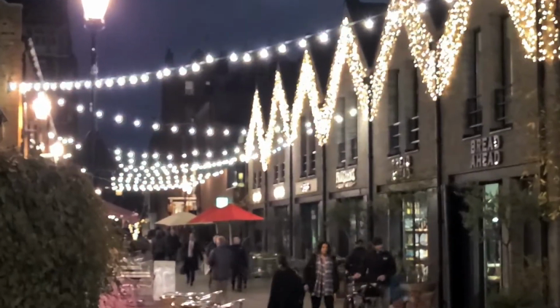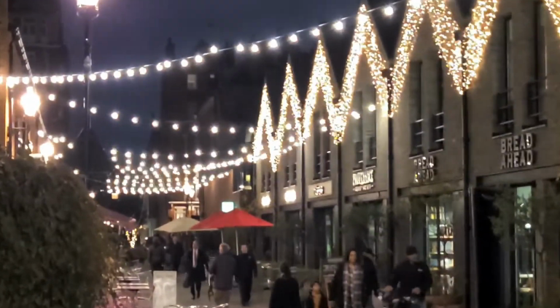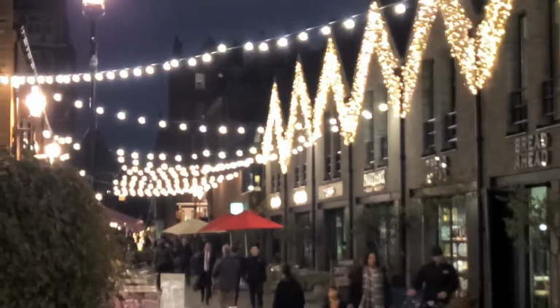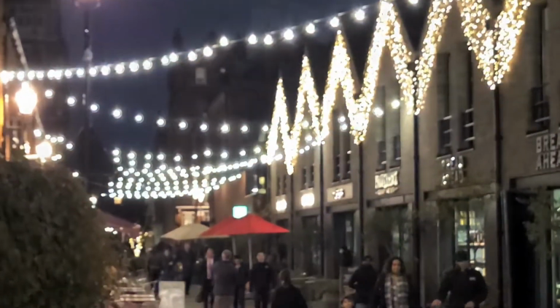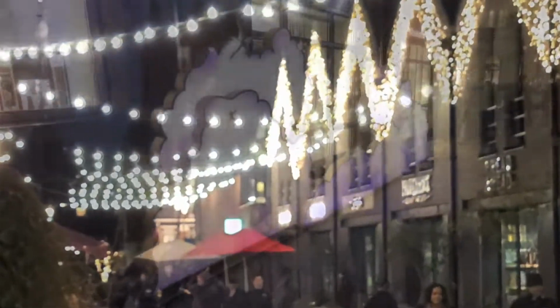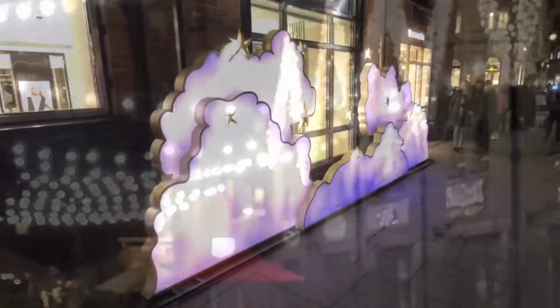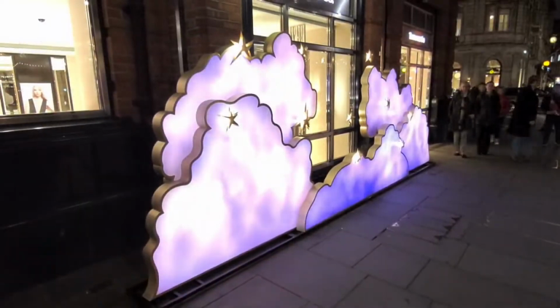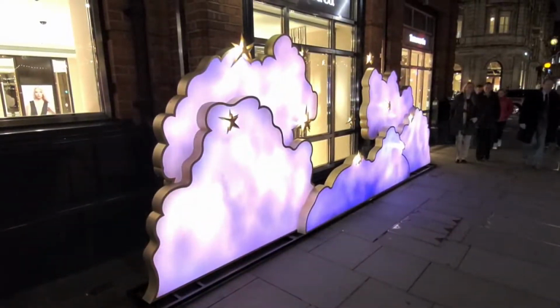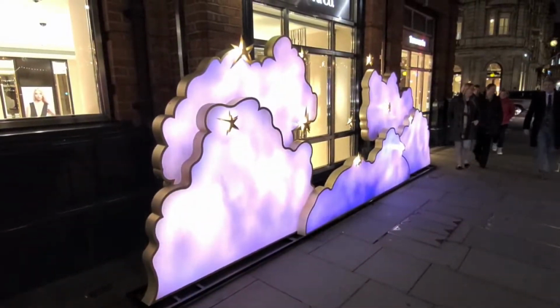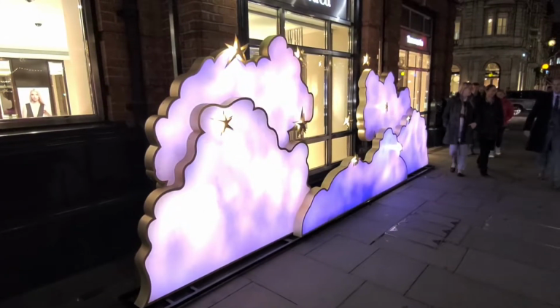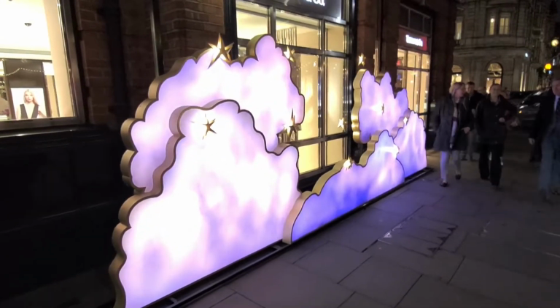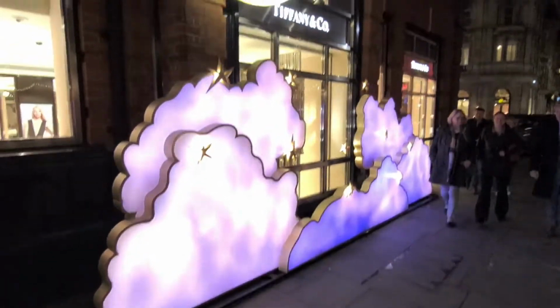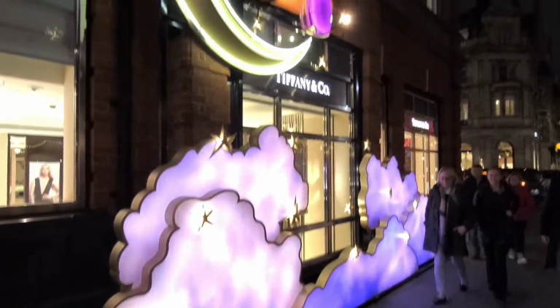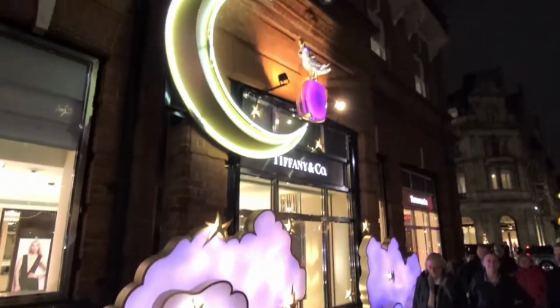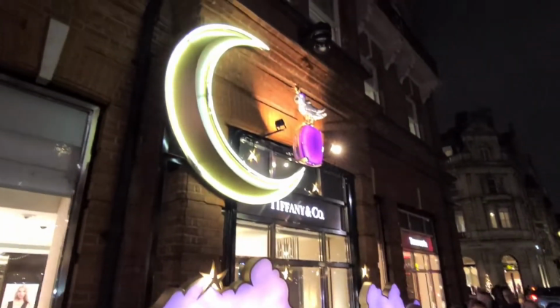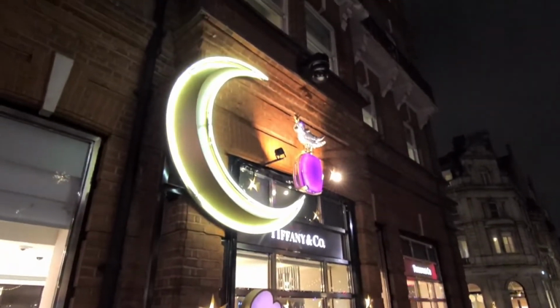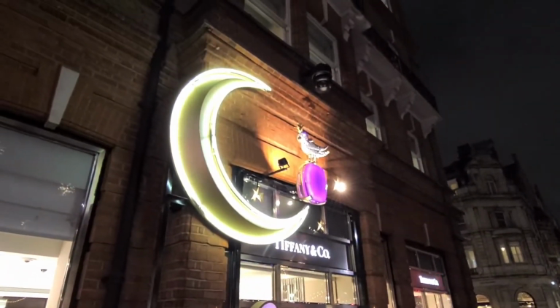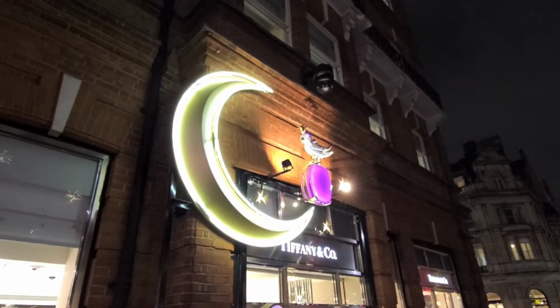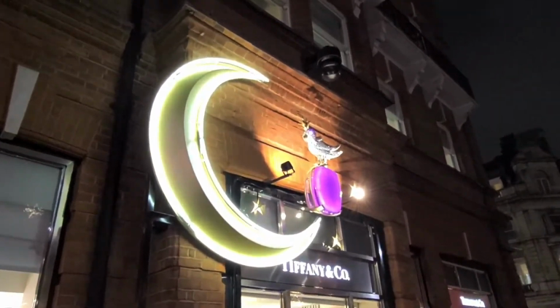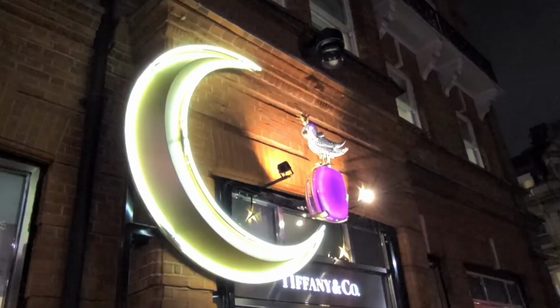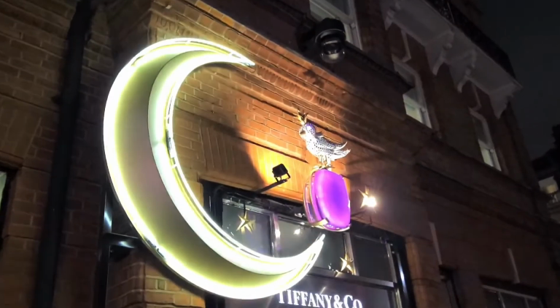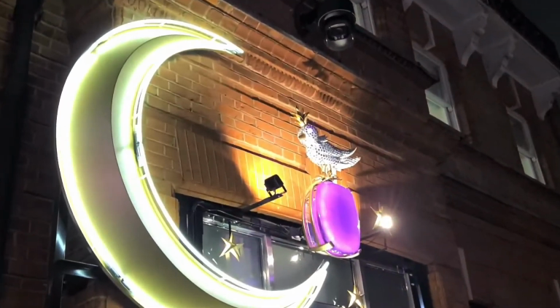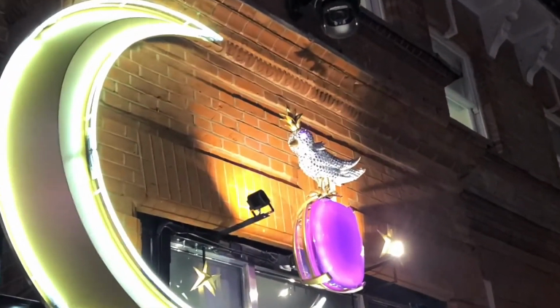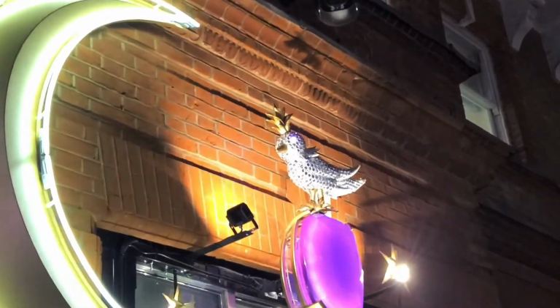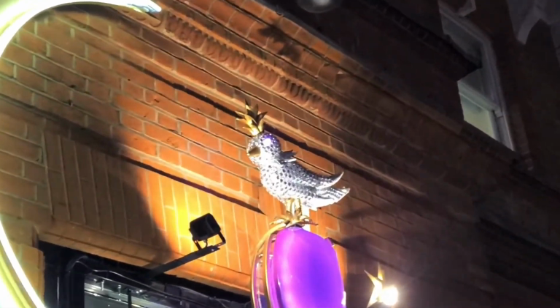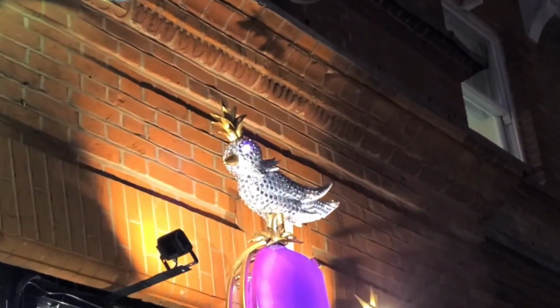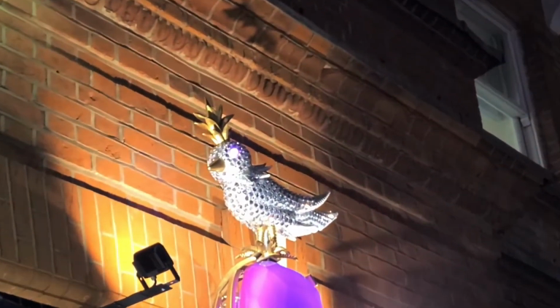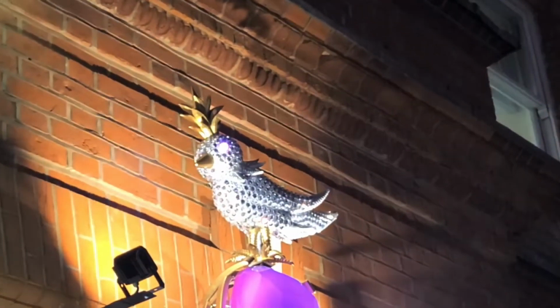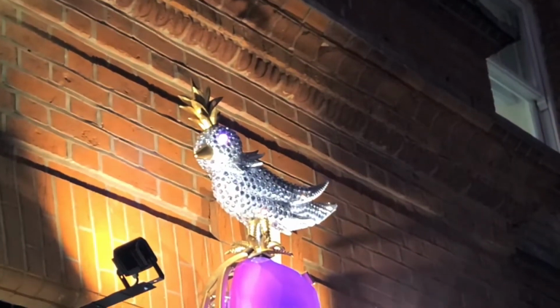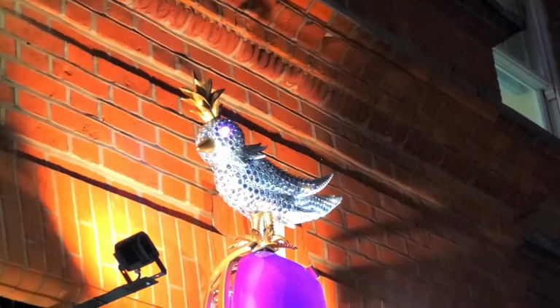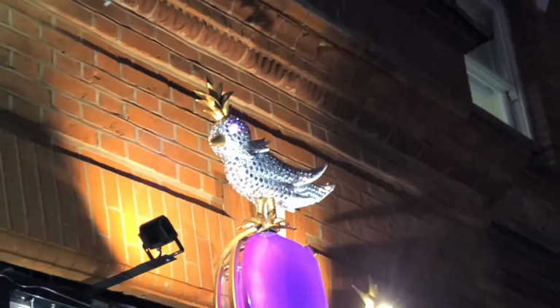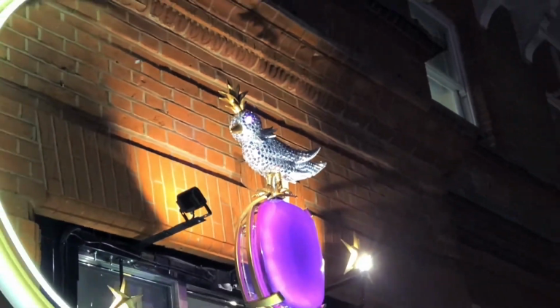We've seen the sister branch of Cartier already, and here — do you recognize those clouds? Yes, we're at Tiffany's. And it's great, because the Christmas decorations are lower, we can get so much closer to that jewel-encrusted bird.